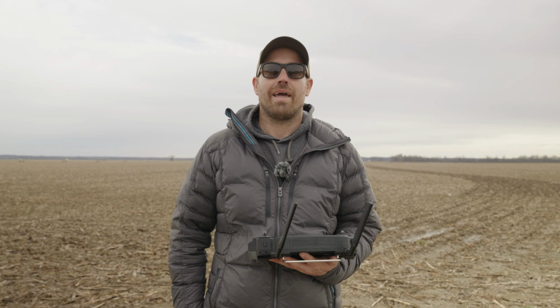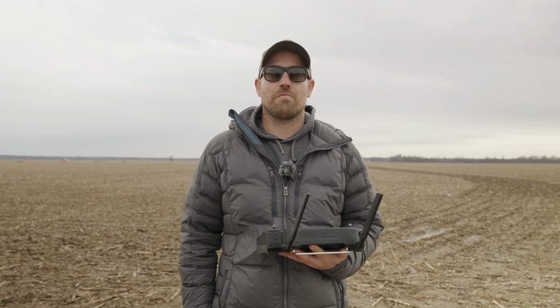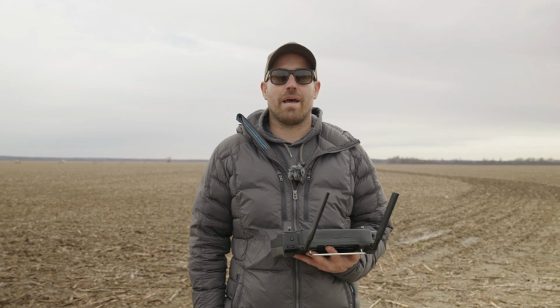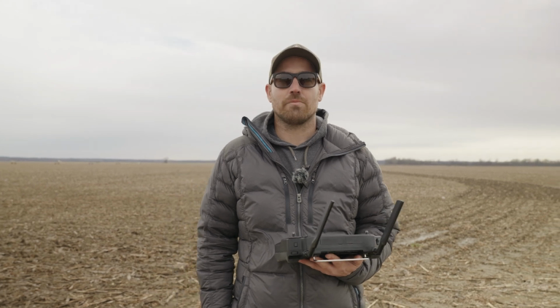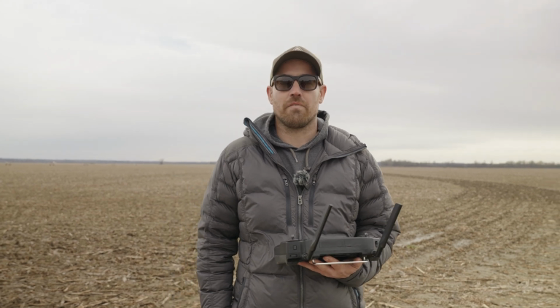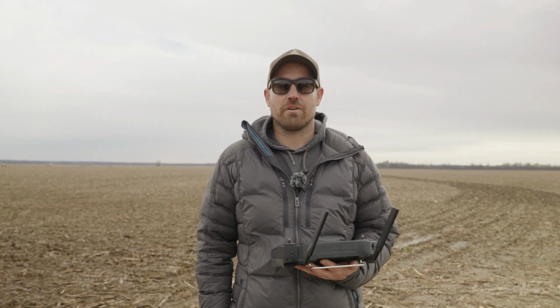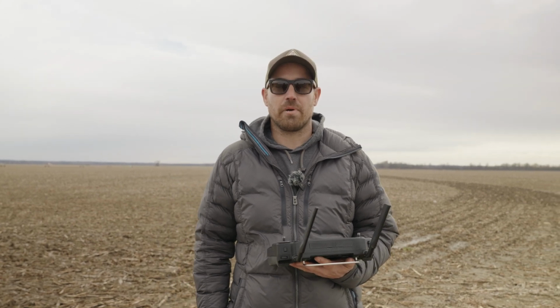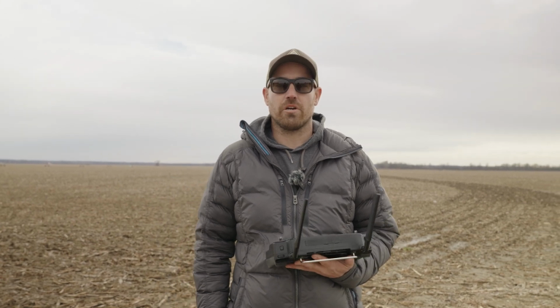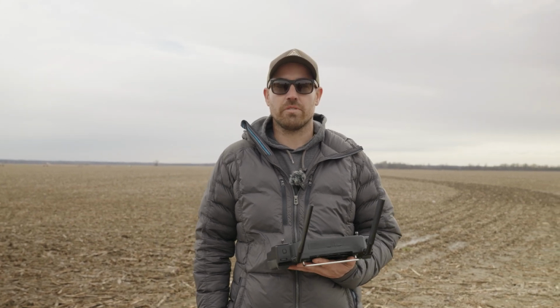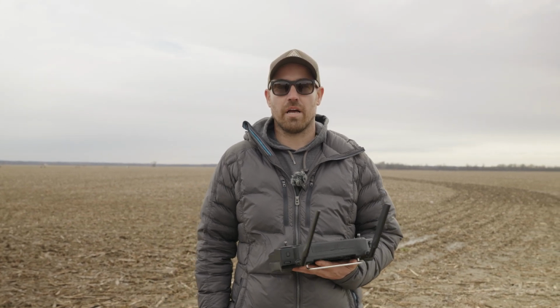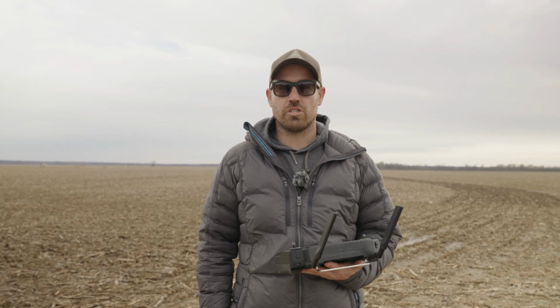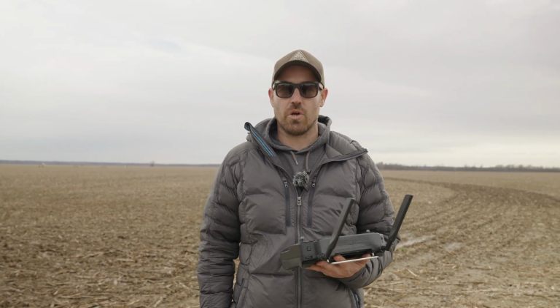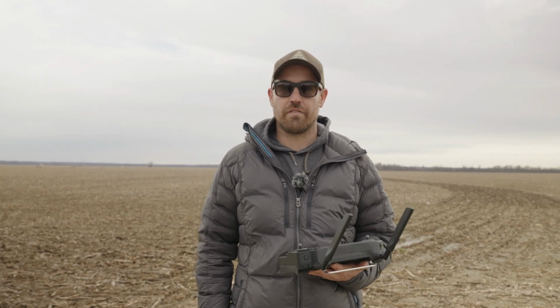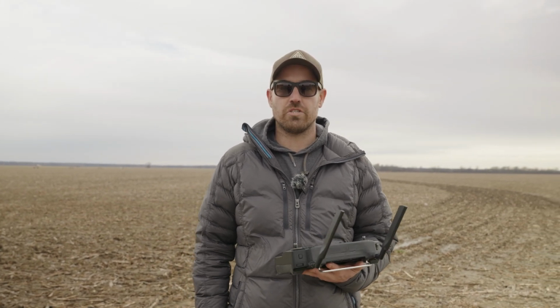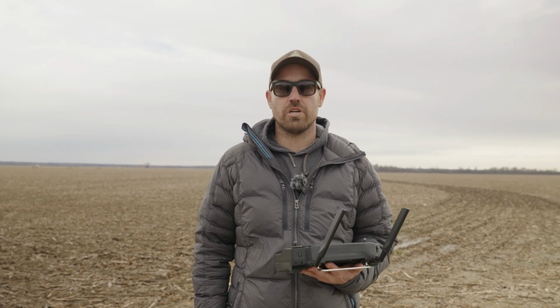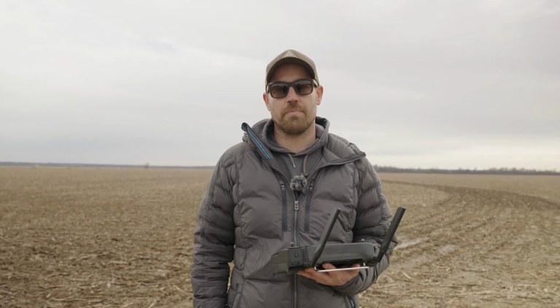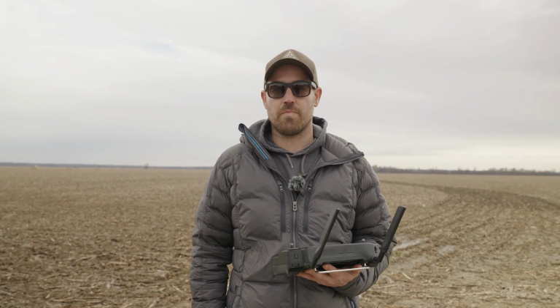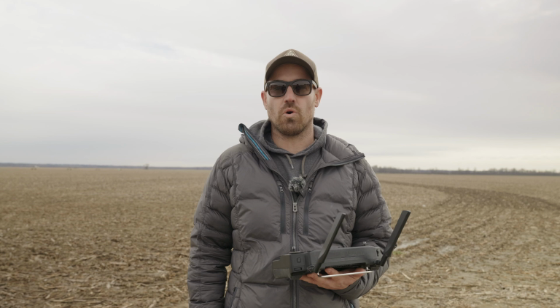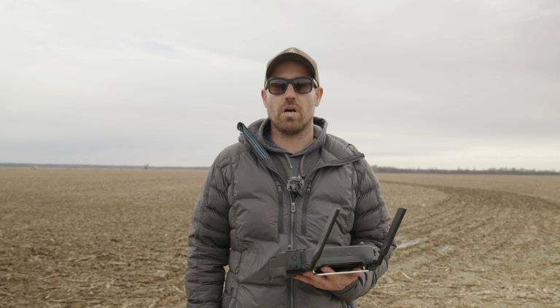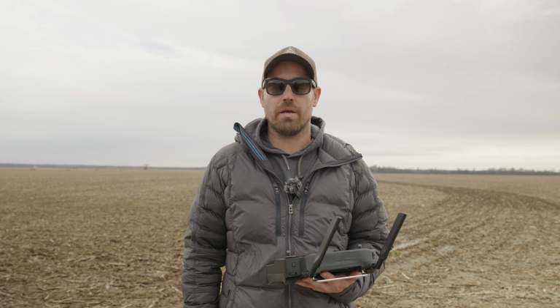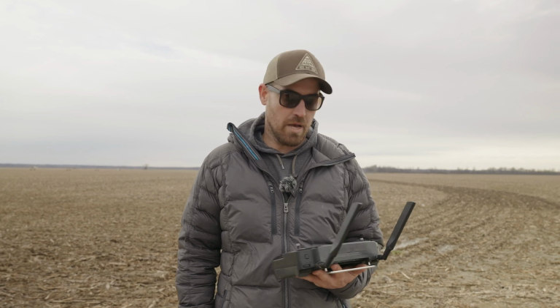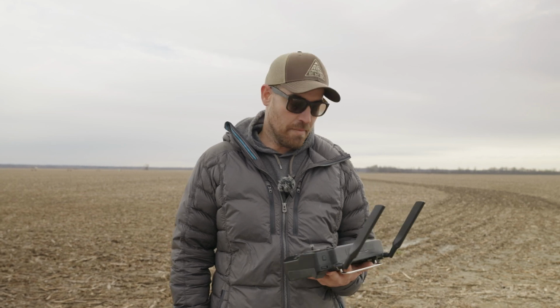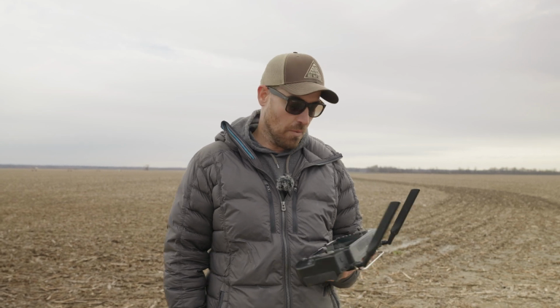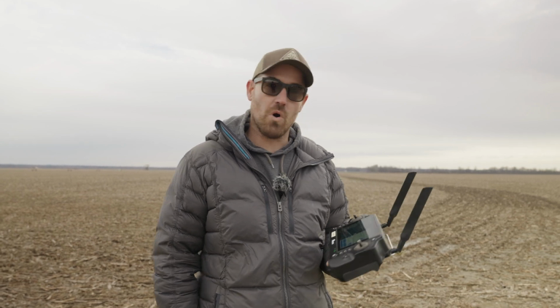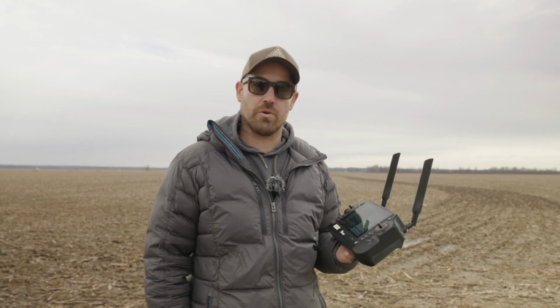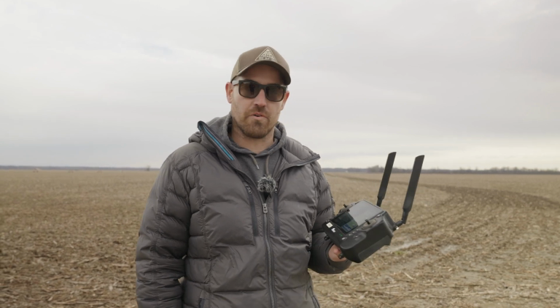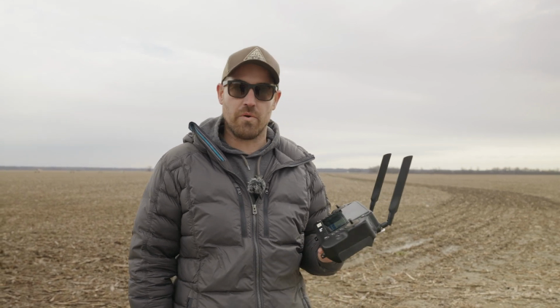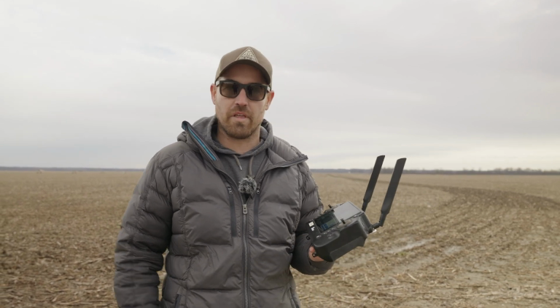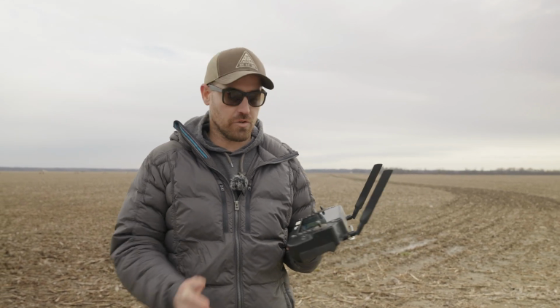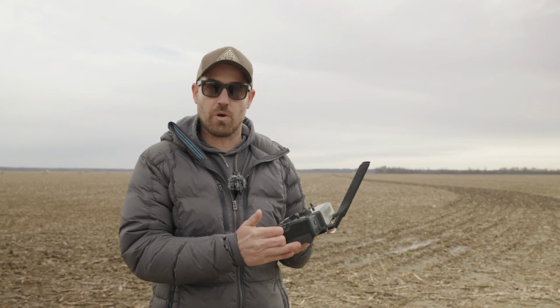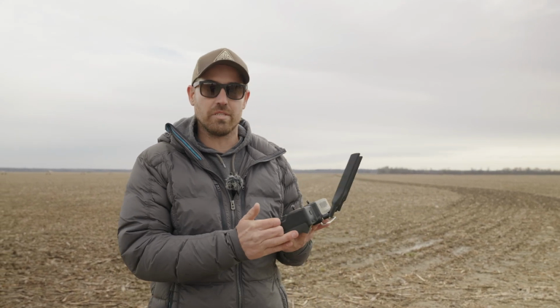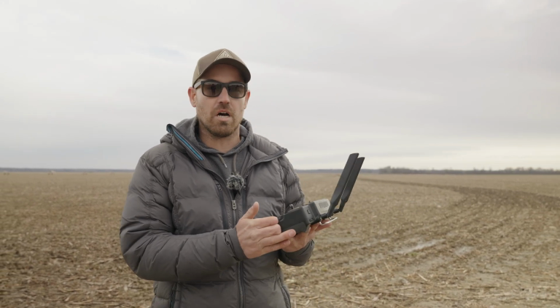Hey everybody, Alex Bennett from Magrish Spray Drones. I'm going to show you a quick feature that we've been working on. We'll walk through it with the remote and everything — screen recording is on.